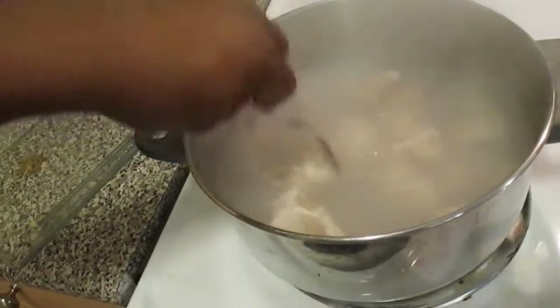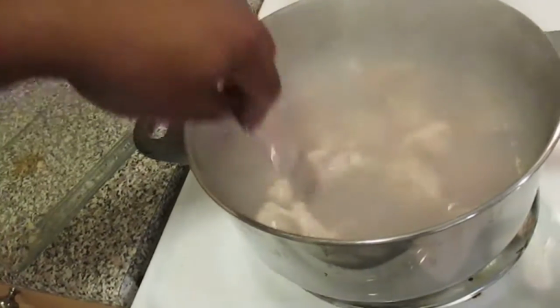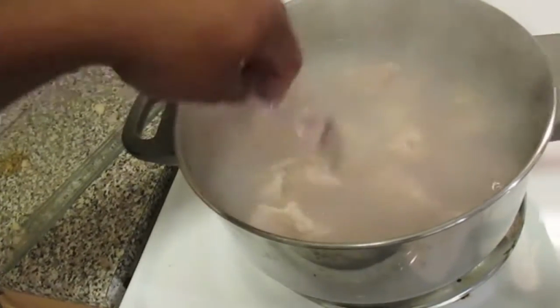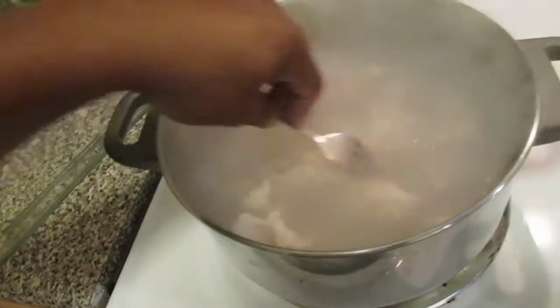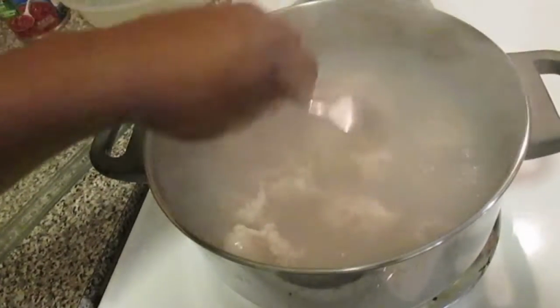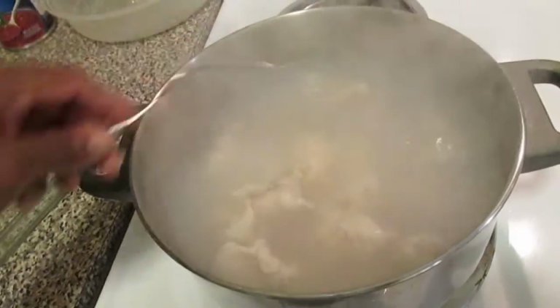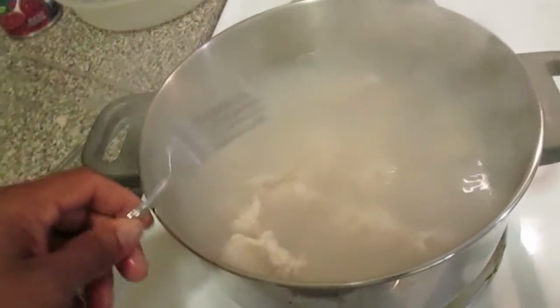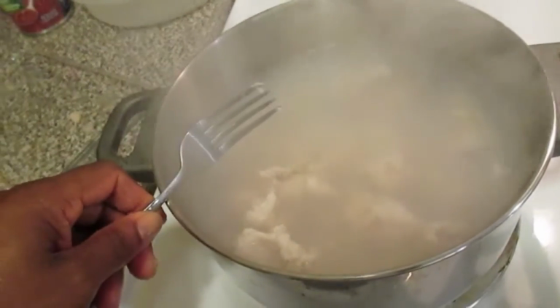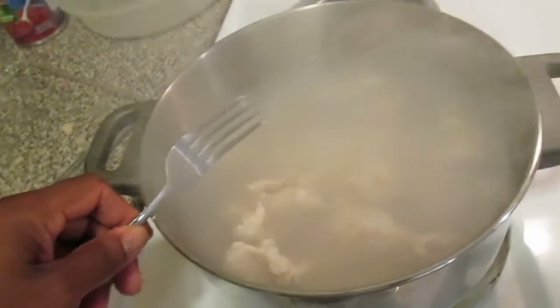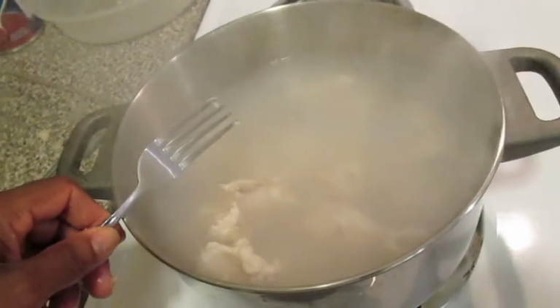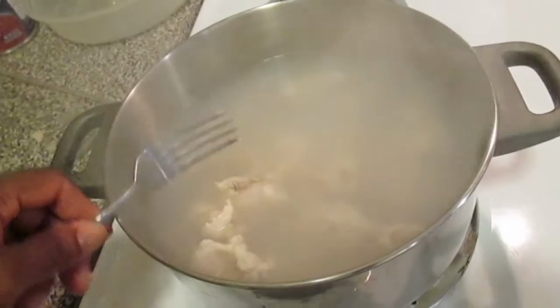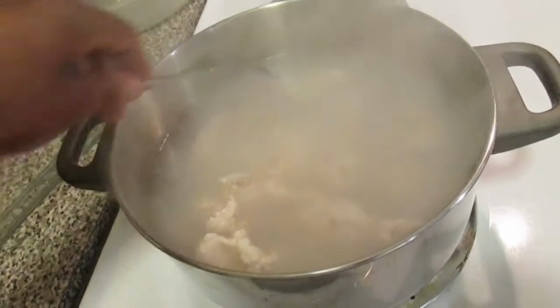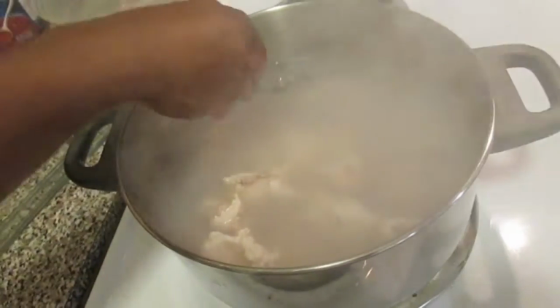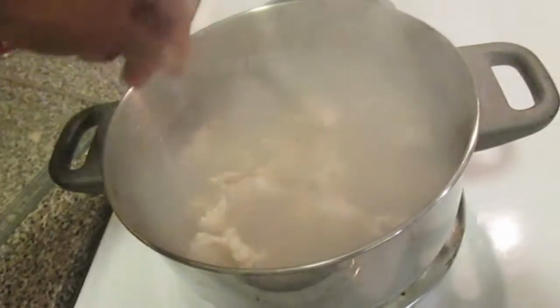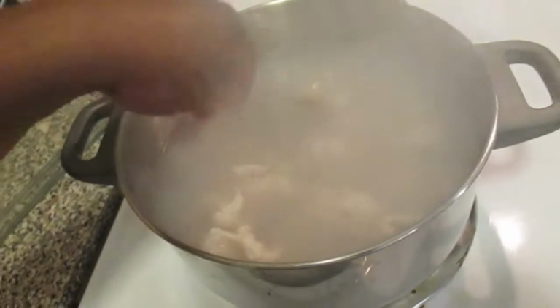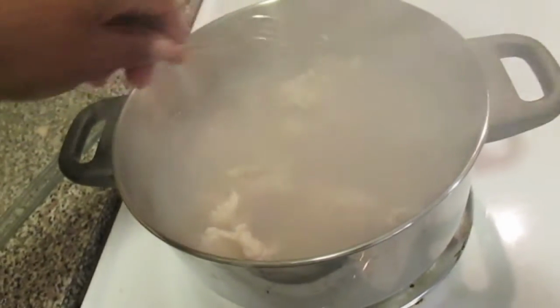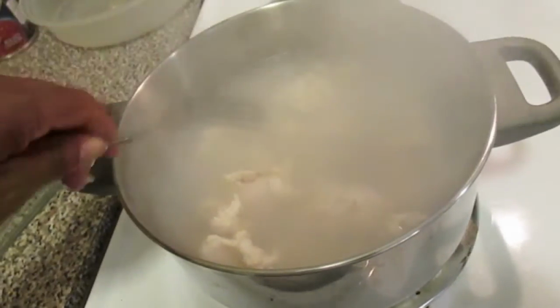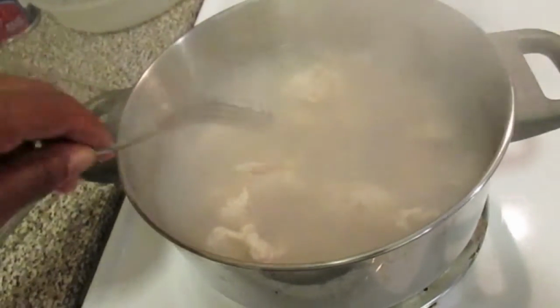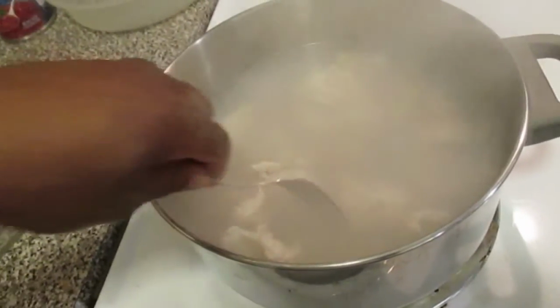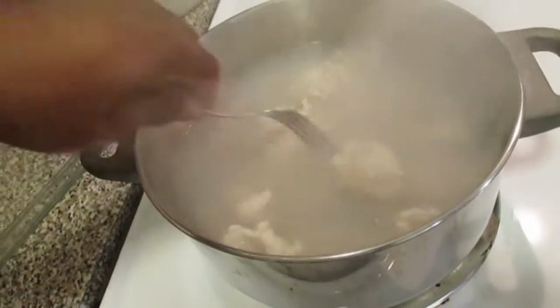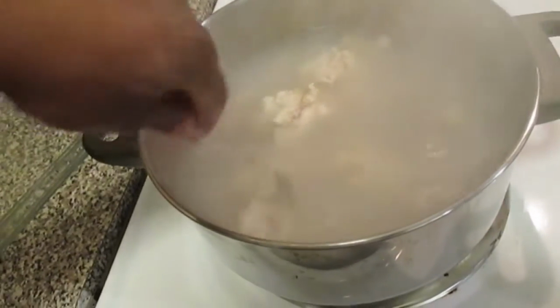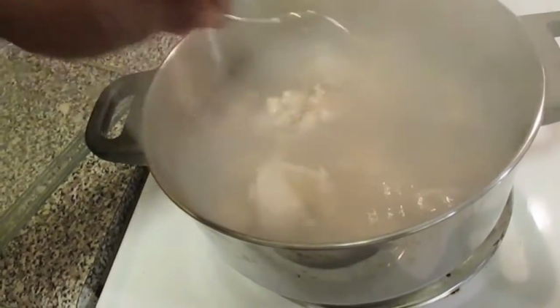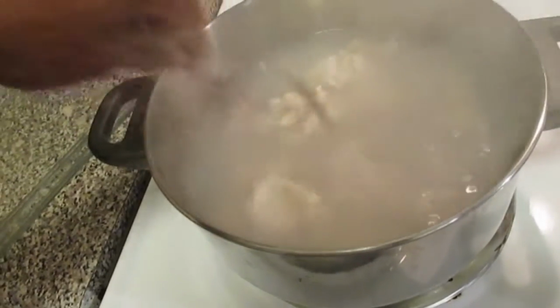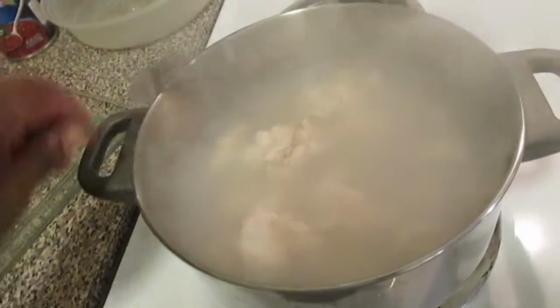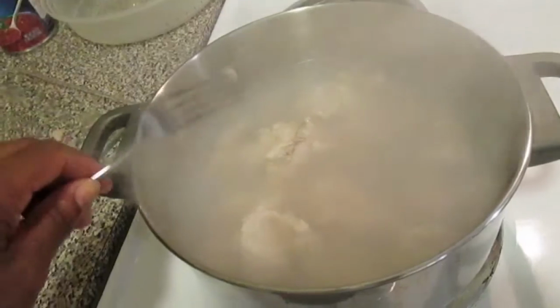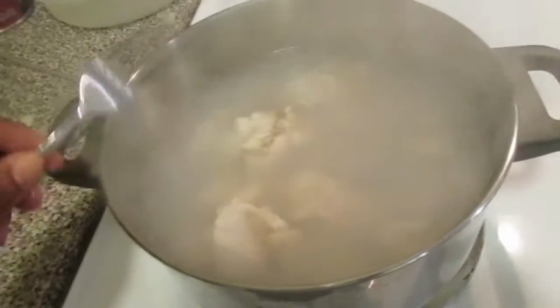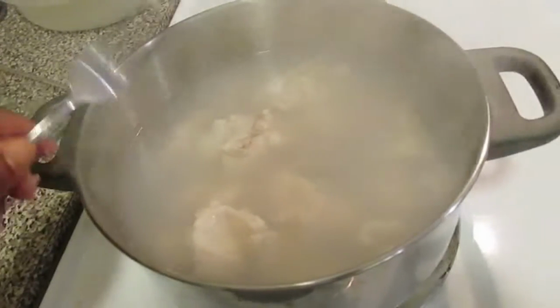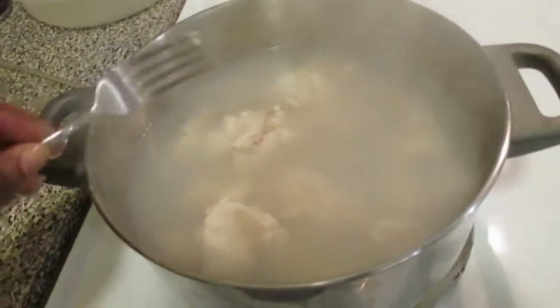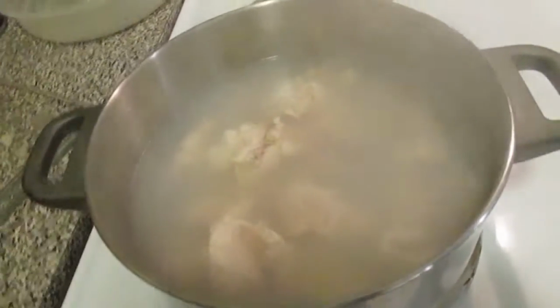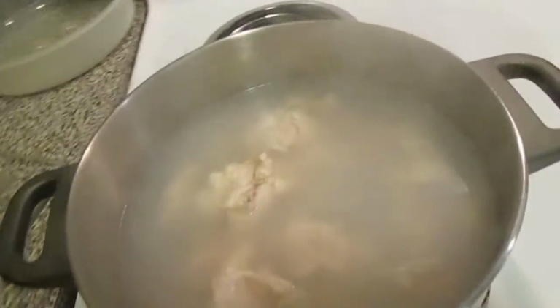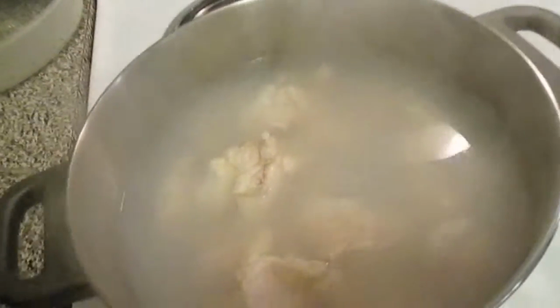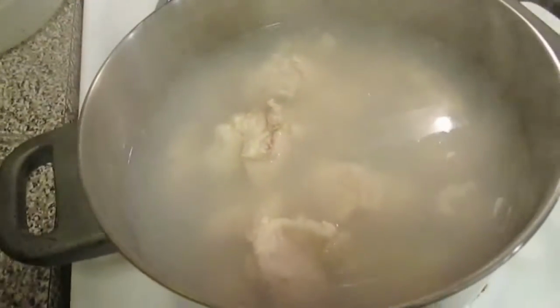So let that godfish boil down. You can put some seasoning on it — some salt and pepper, different types of things. Allow it to do this. Let it come back to a boil for about 15 to 20 minutes and then I'll show you guys what happens when I take it out. This is the first step.